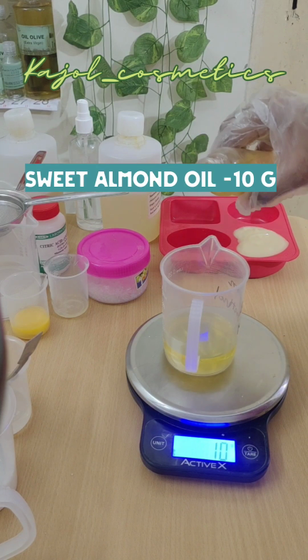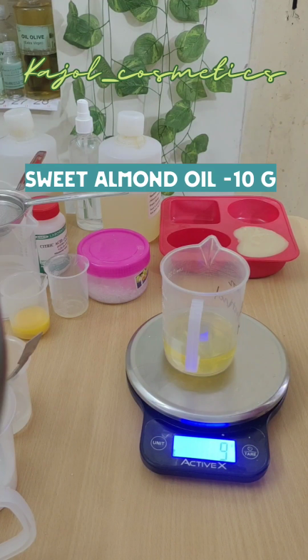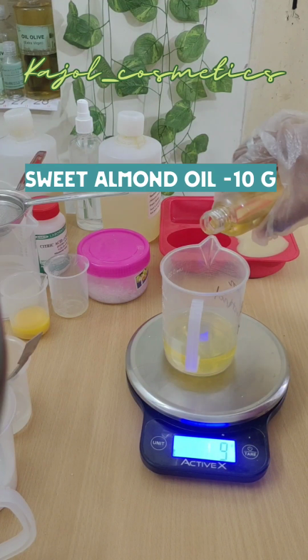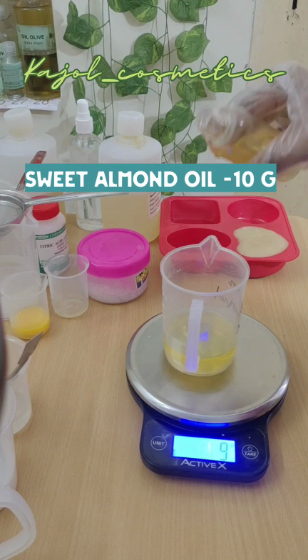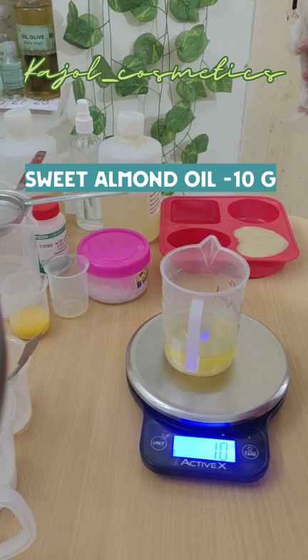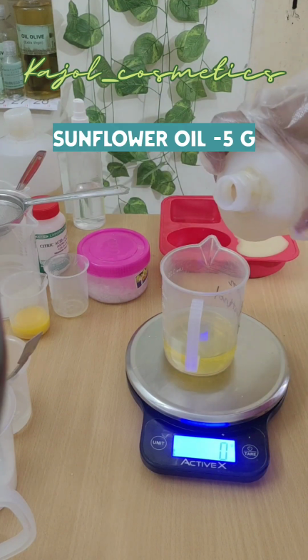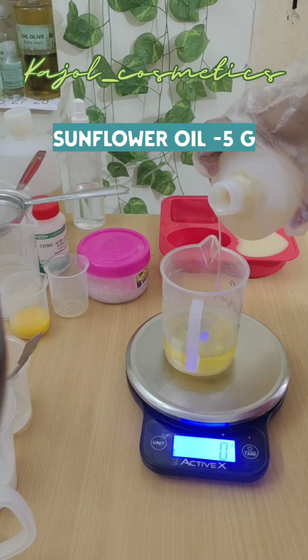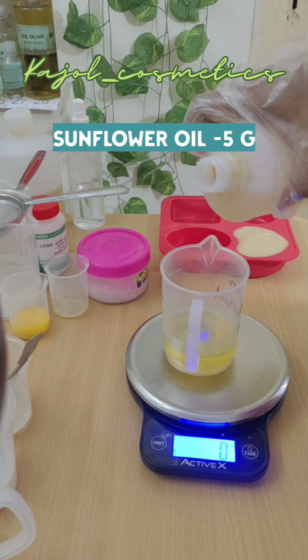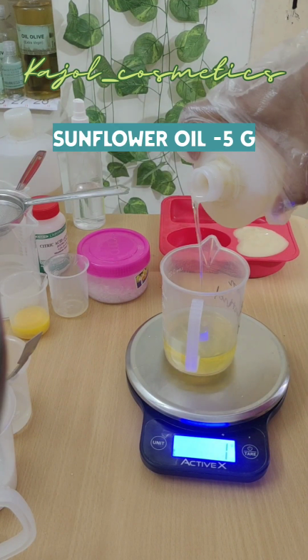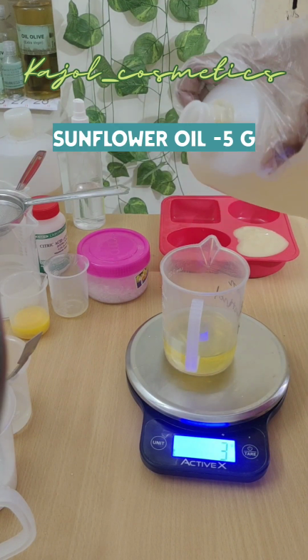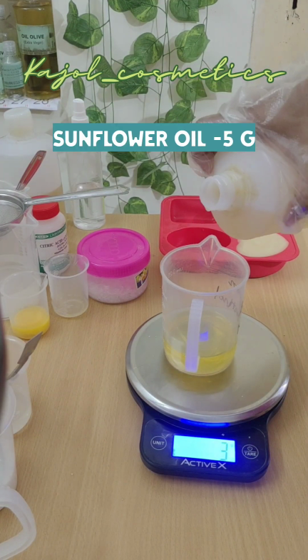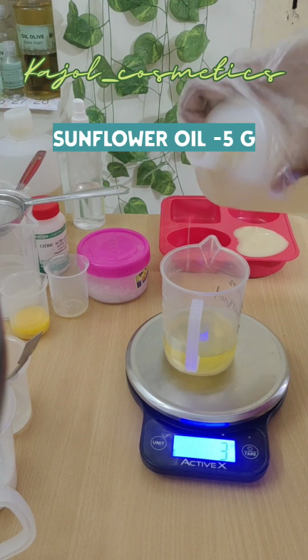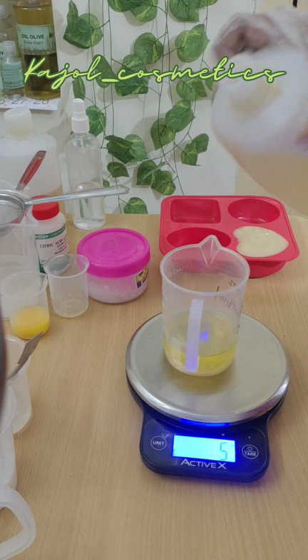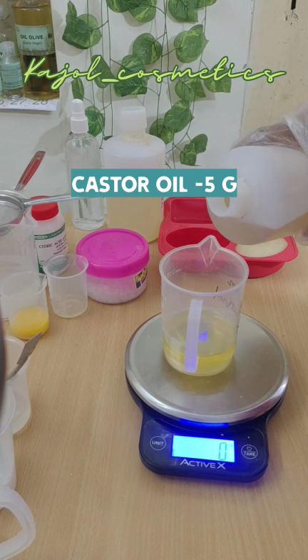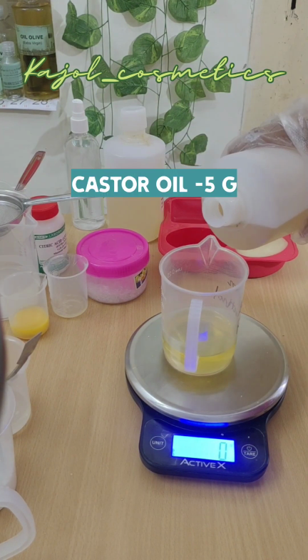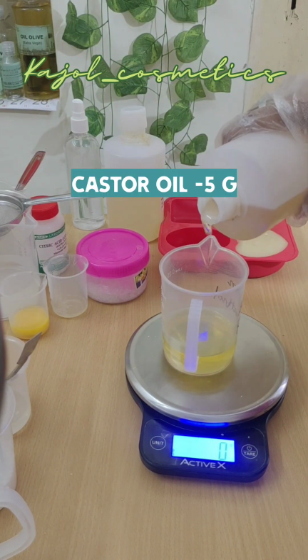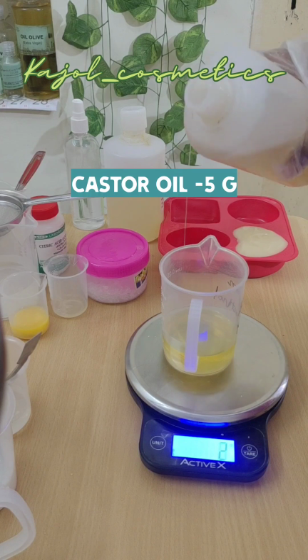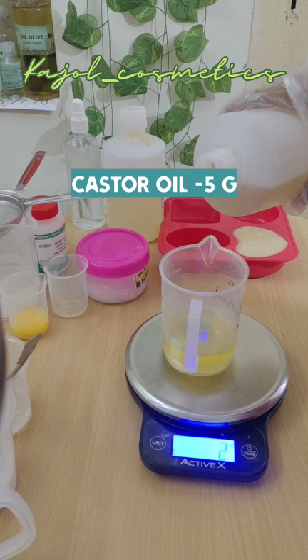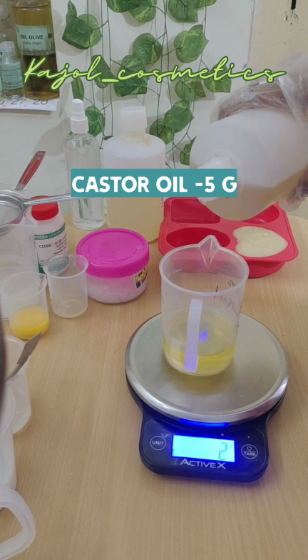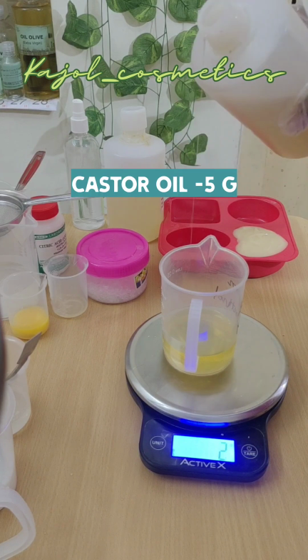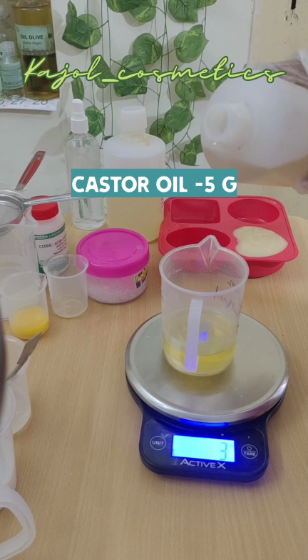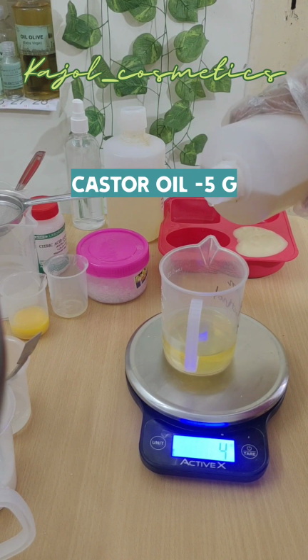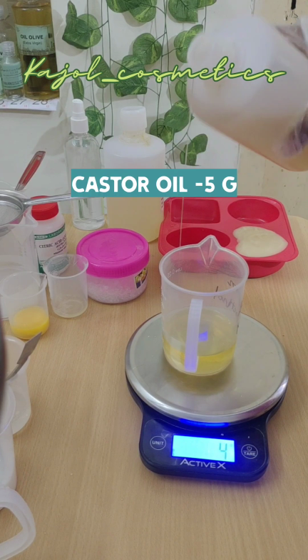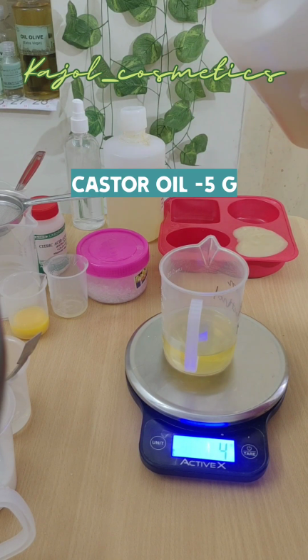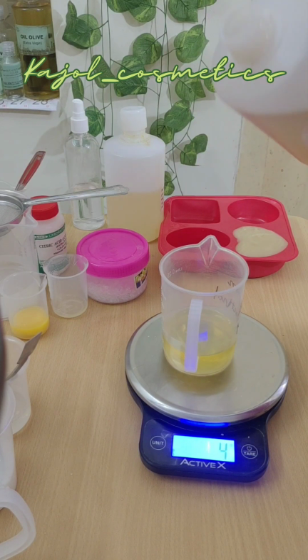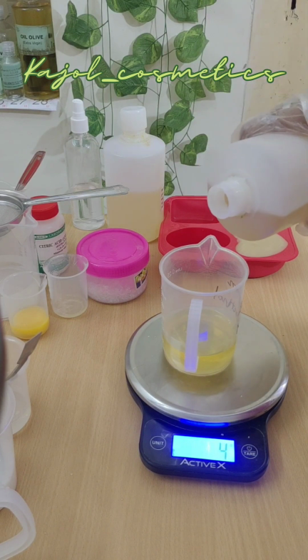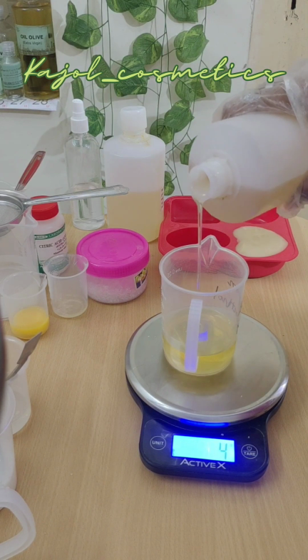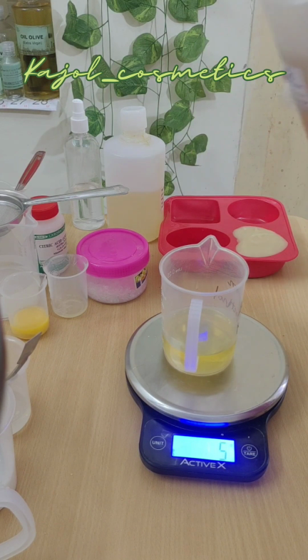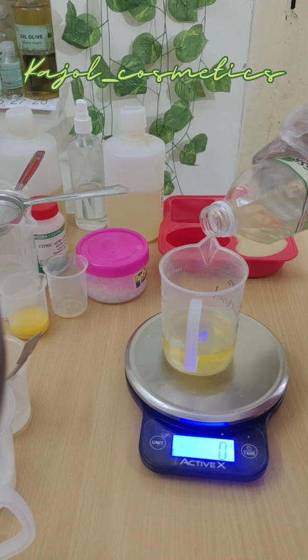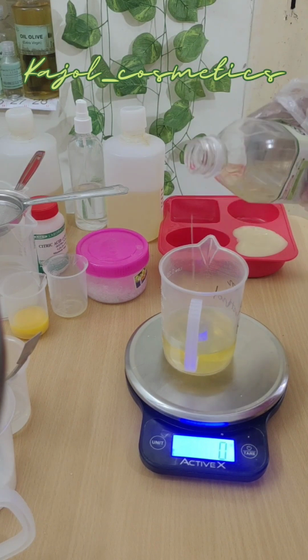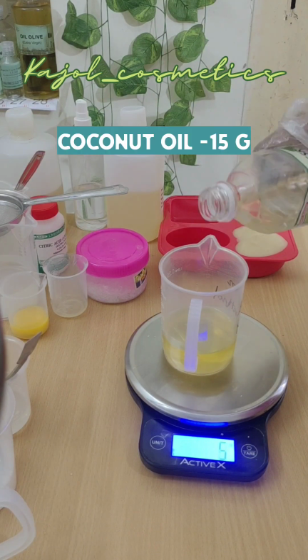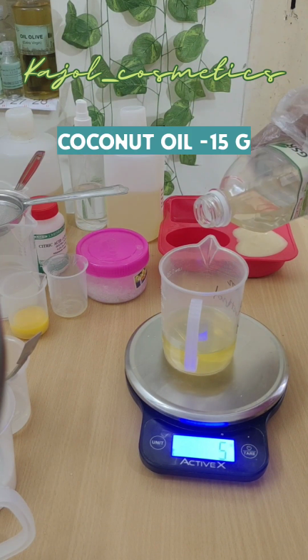The full formulation is in the caption — check out below. Menthol crystals are oil soluble, so always add them into your oil phase.